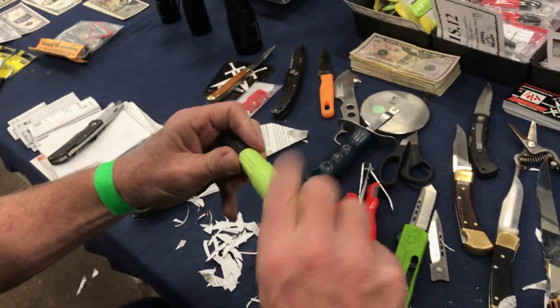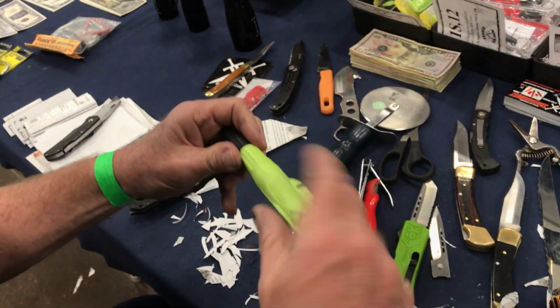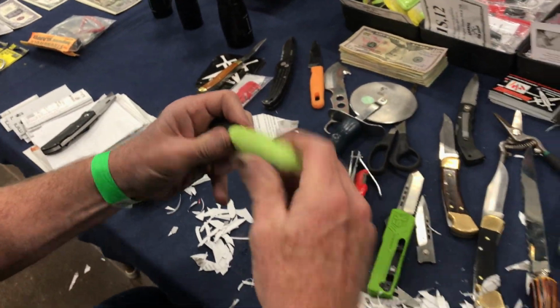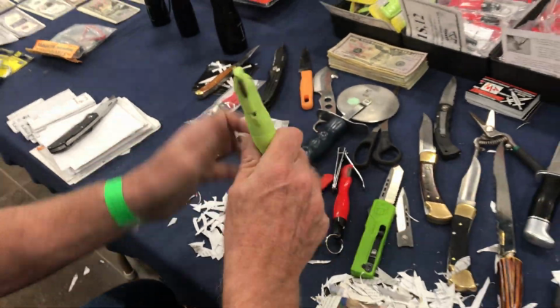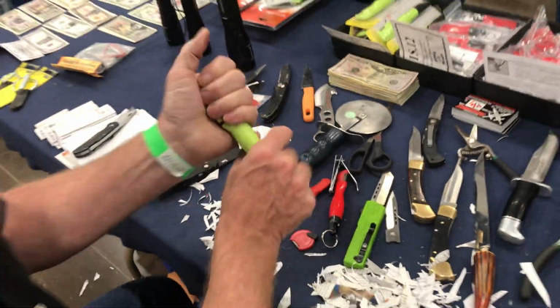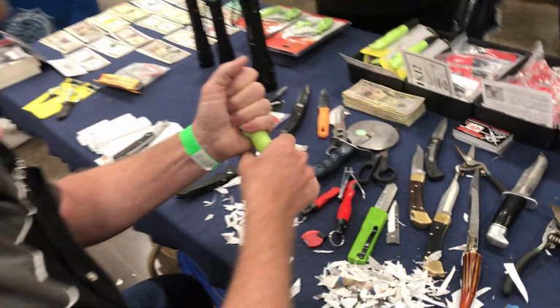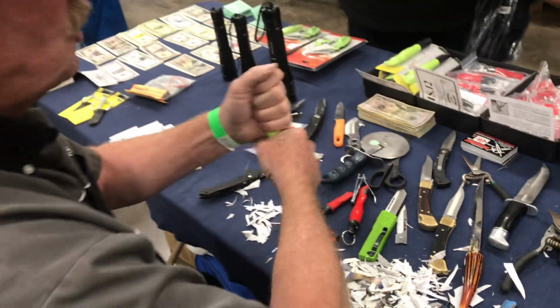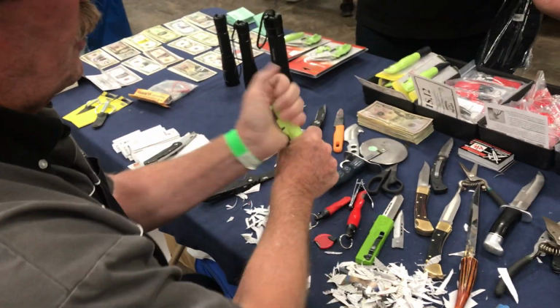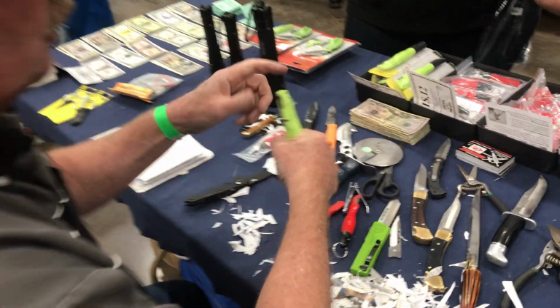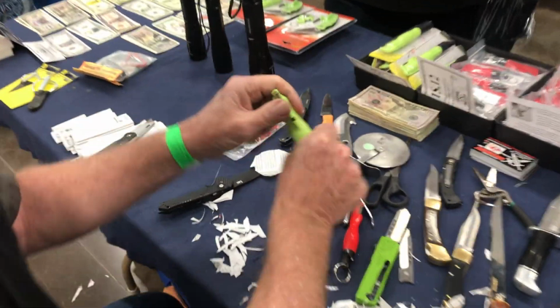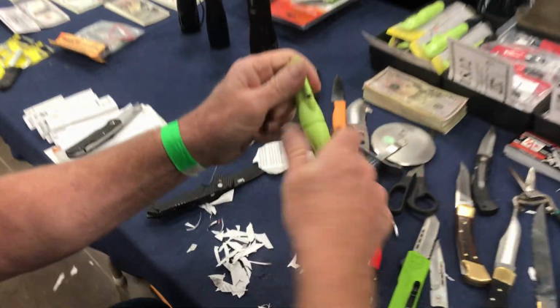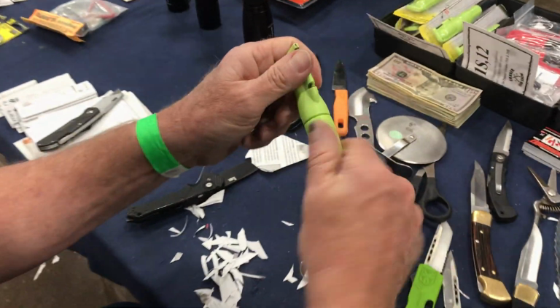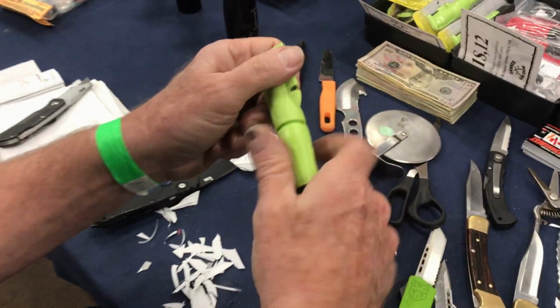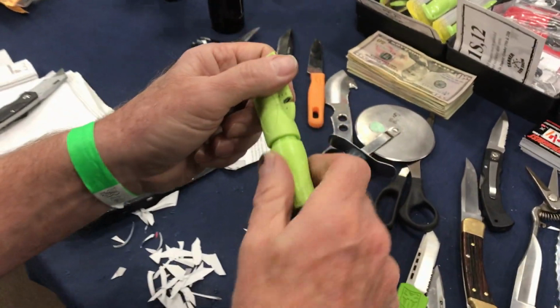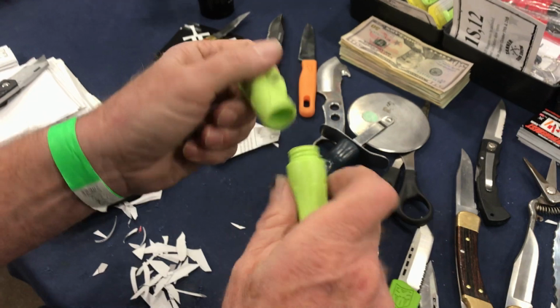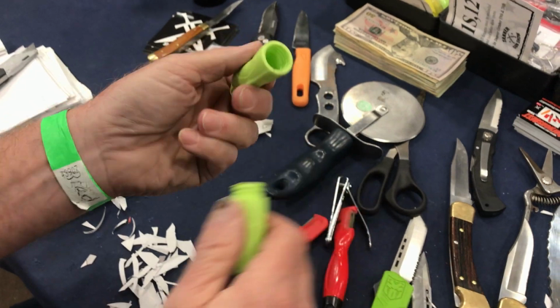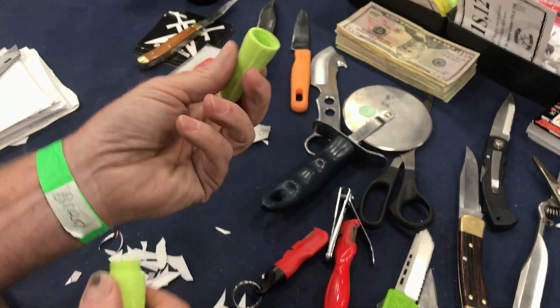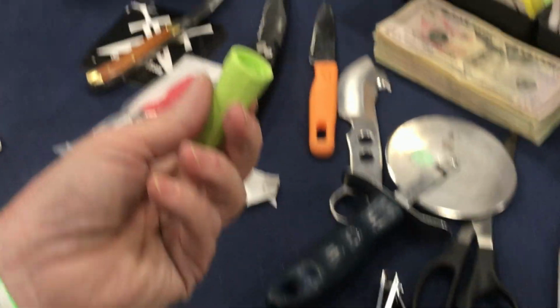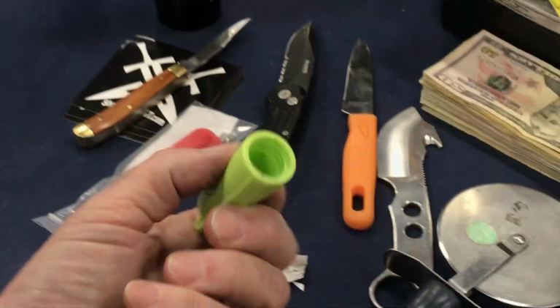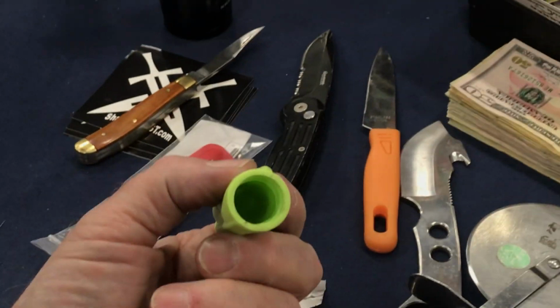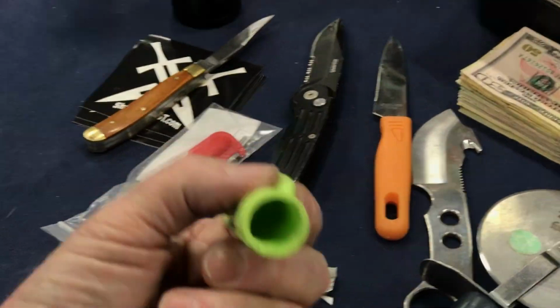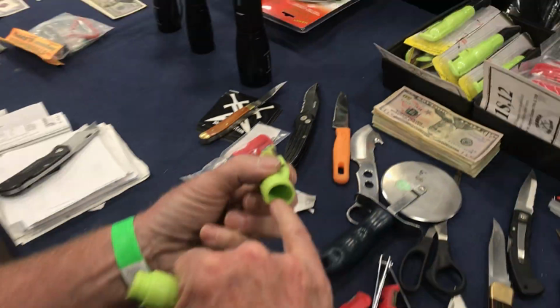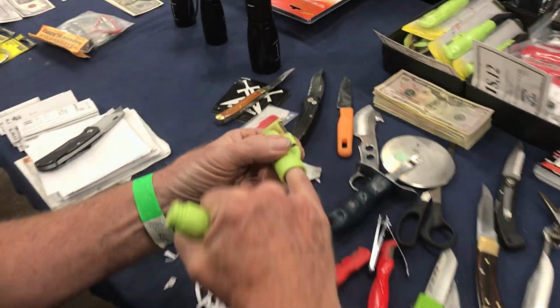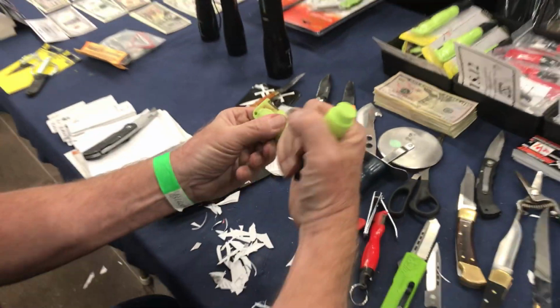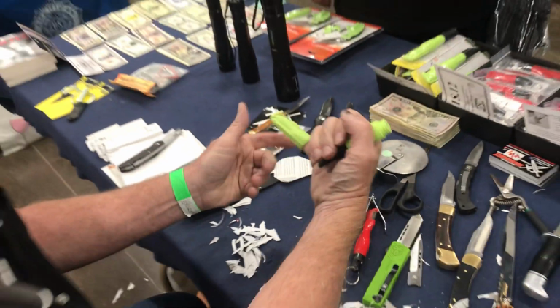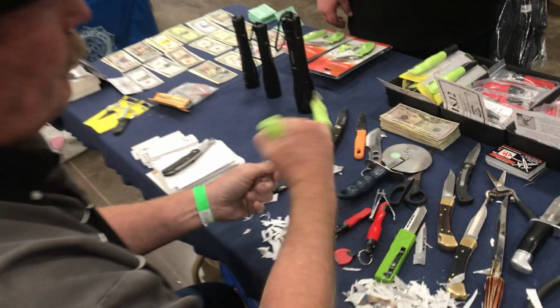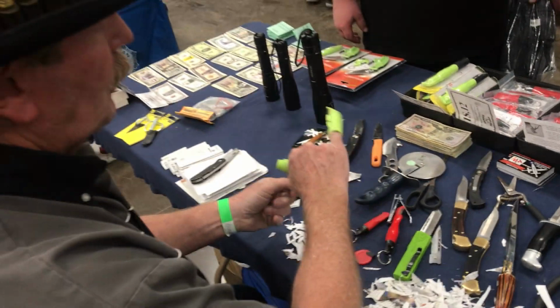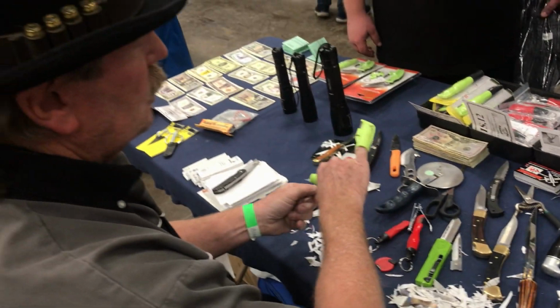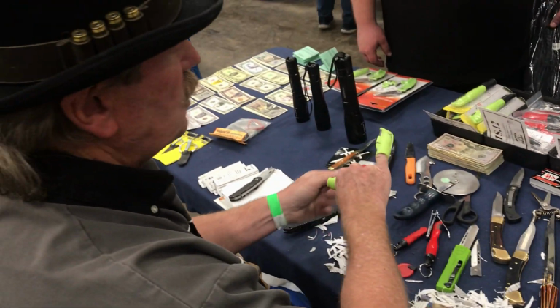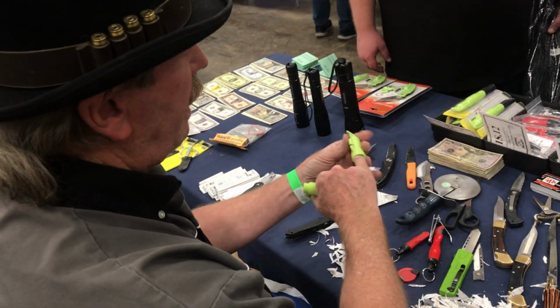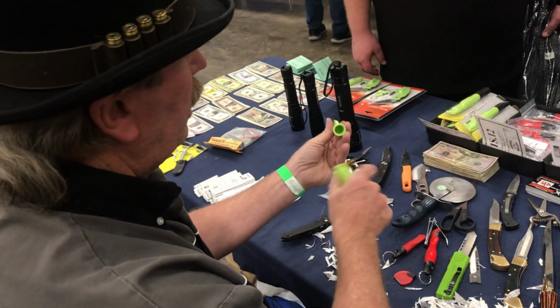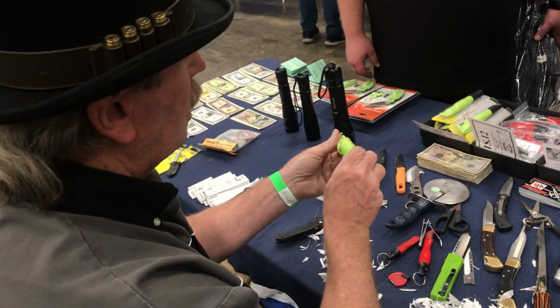Then we got a place to put your matches, fish hooks, tinder, Vaseline, cotton balls, dryer lint — stuff to make a fire with. It's actually a pretty good-sized cavity in there.